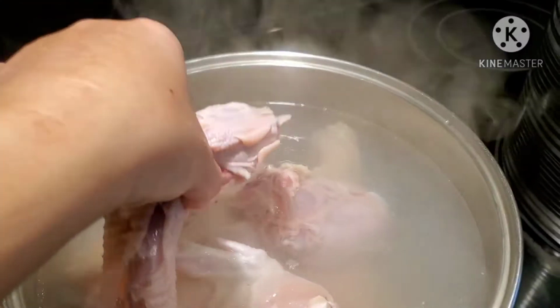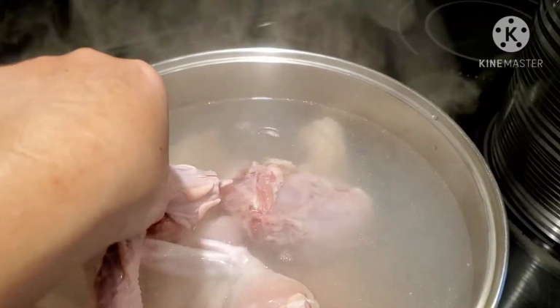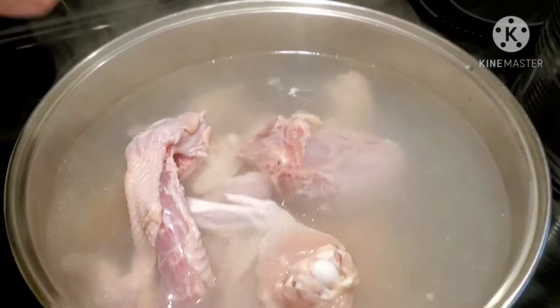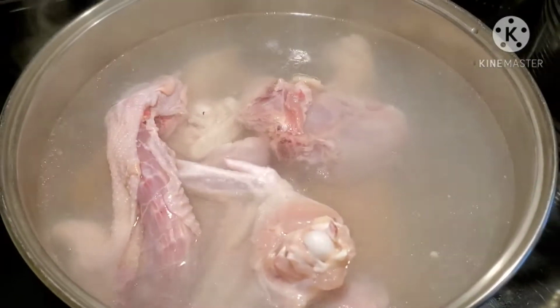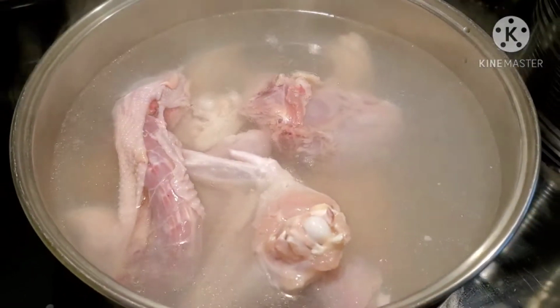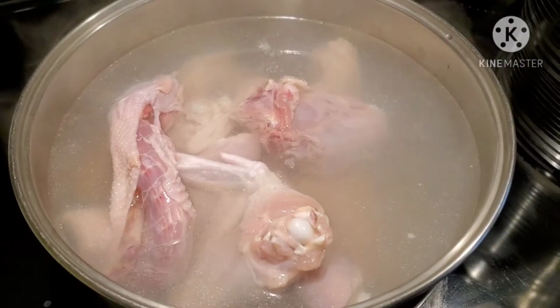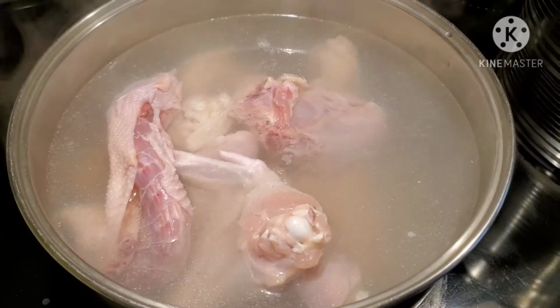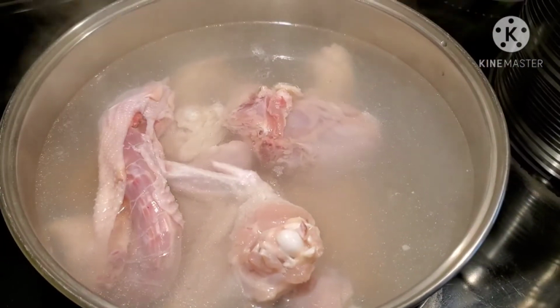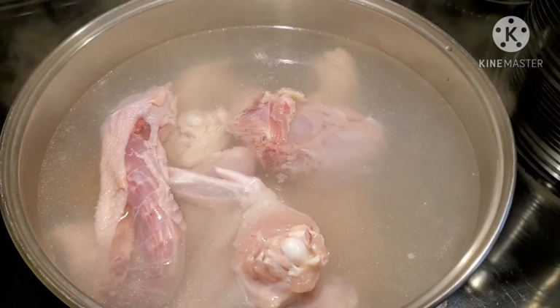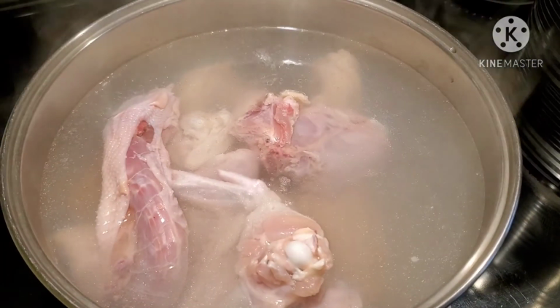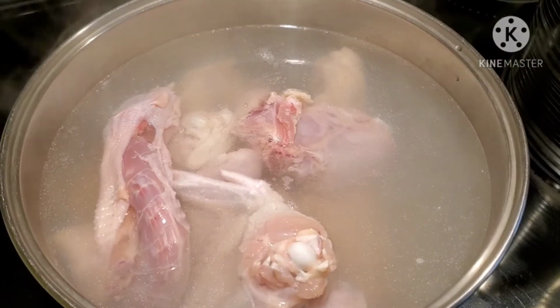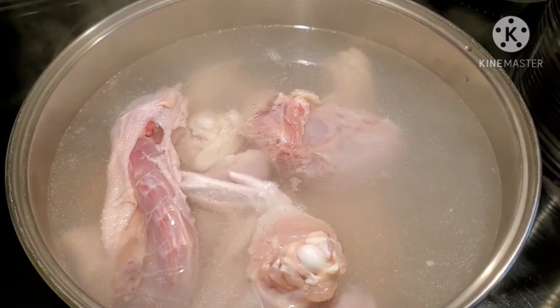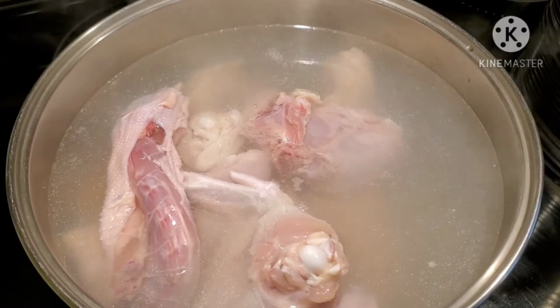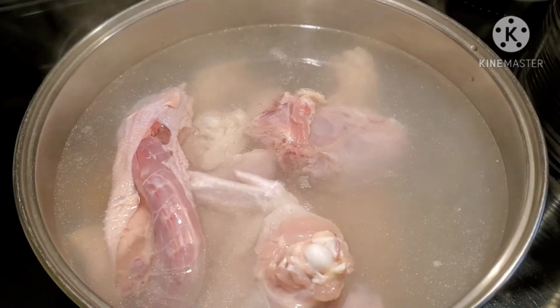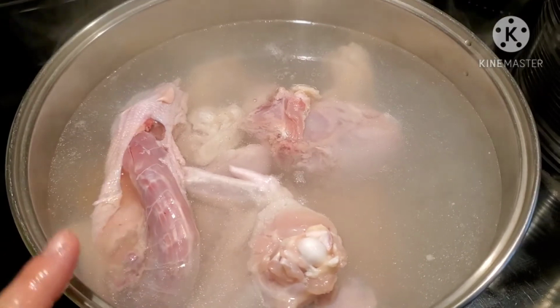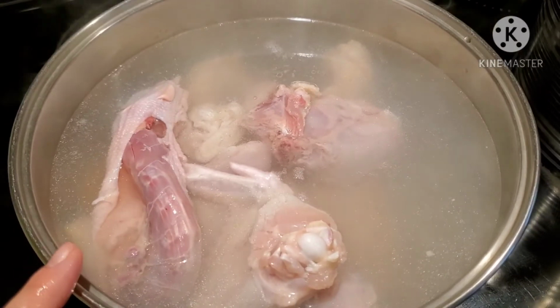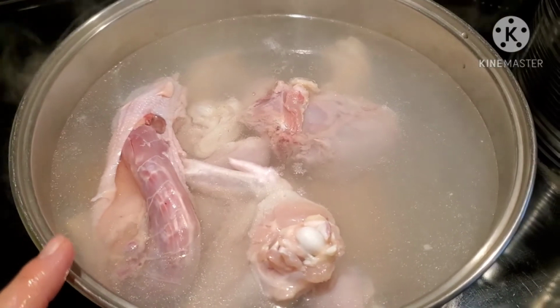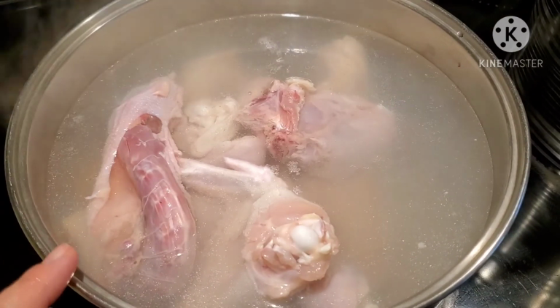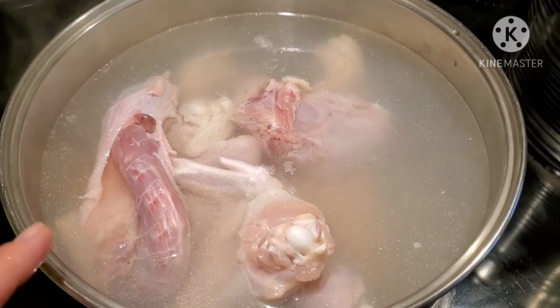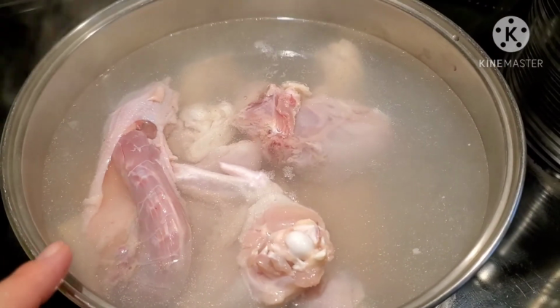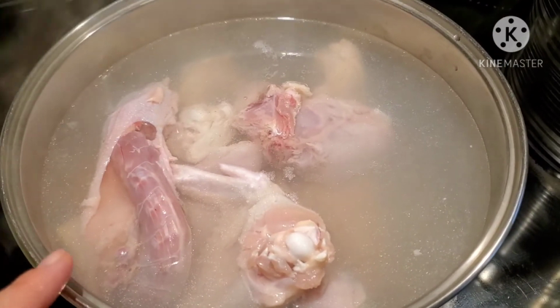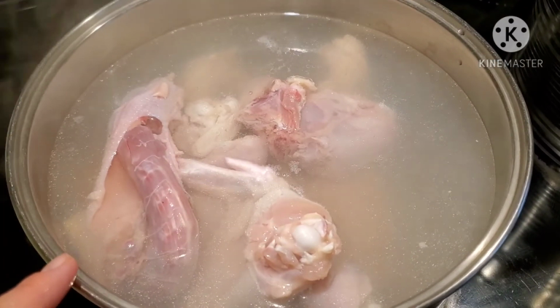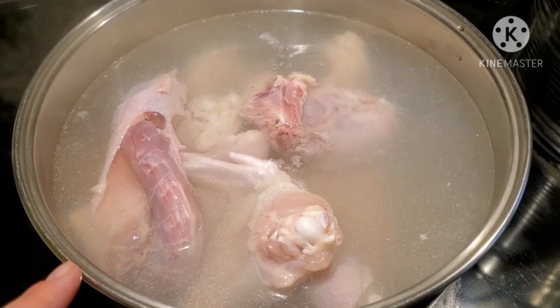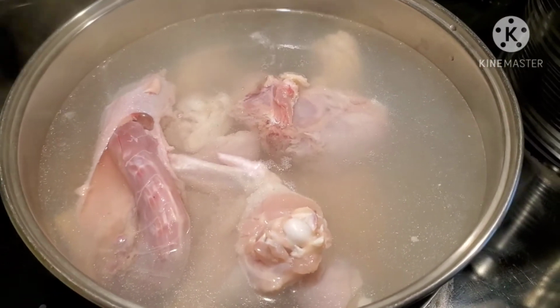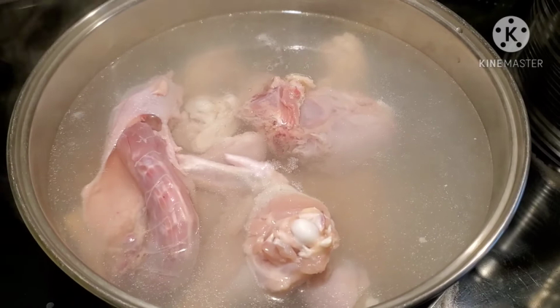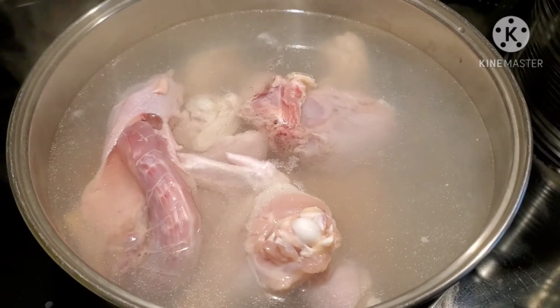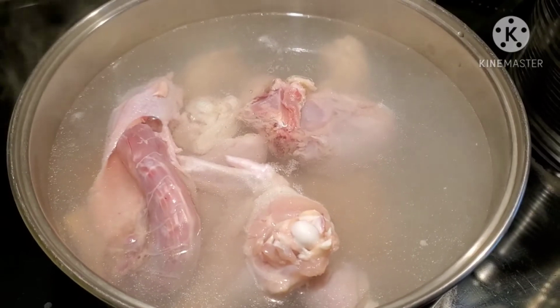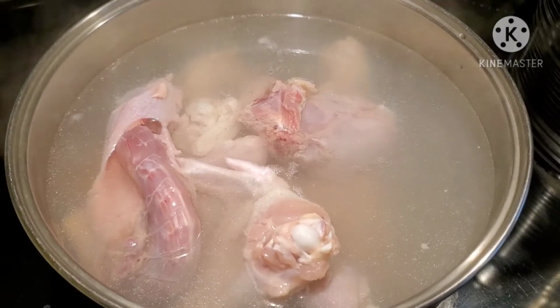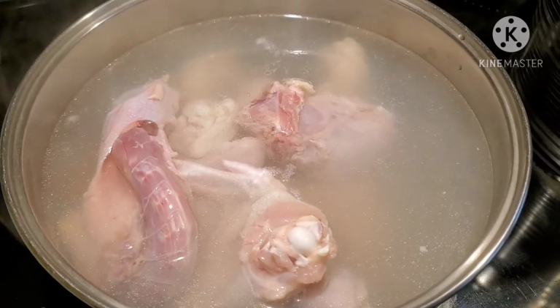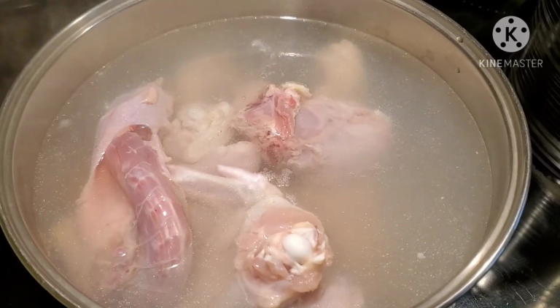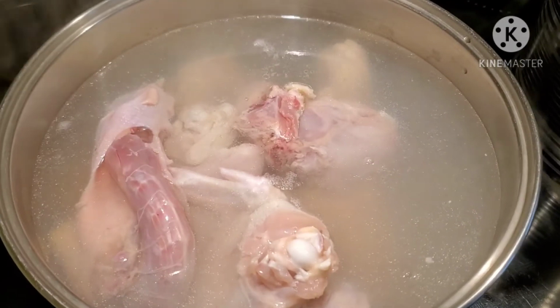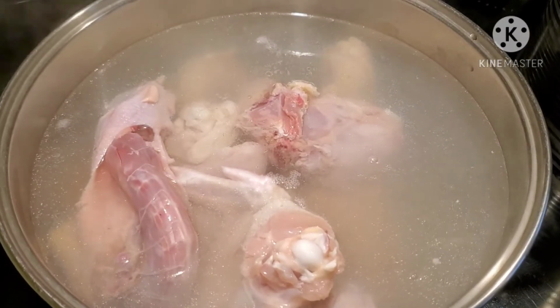Now all we have to do is wait. We're going to boil this one for 10 to 15 minutes, and then we'll turn it into a soup.